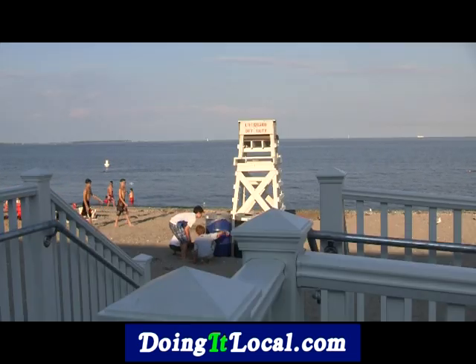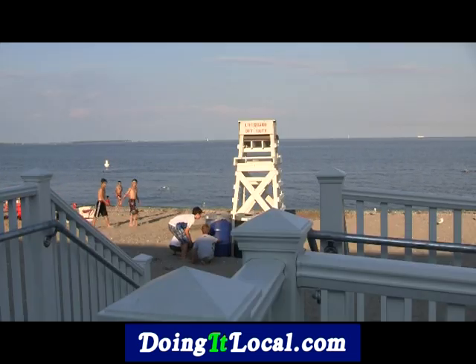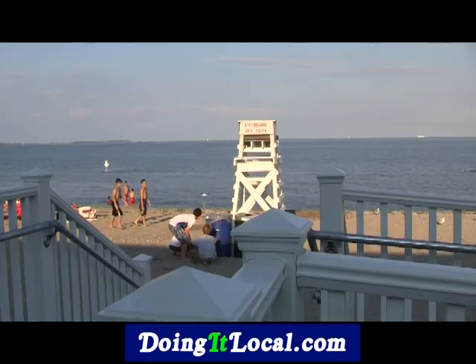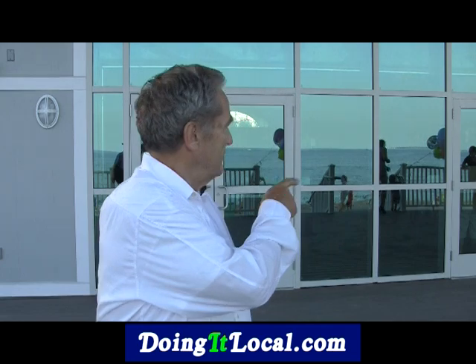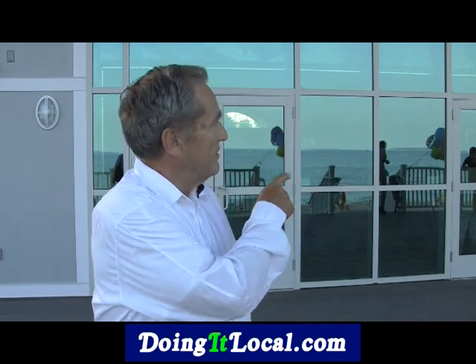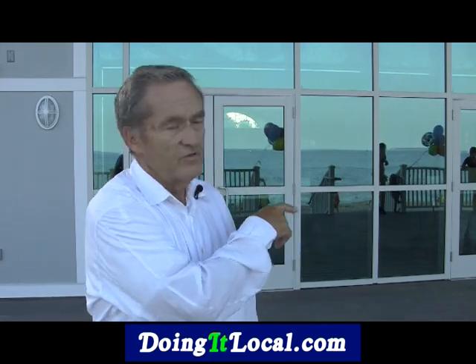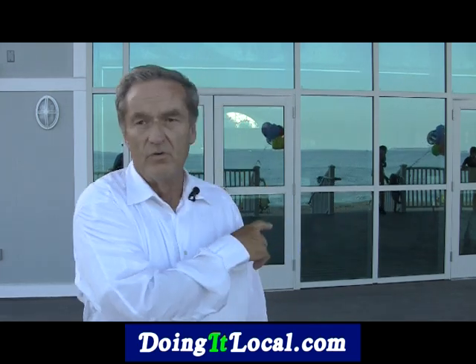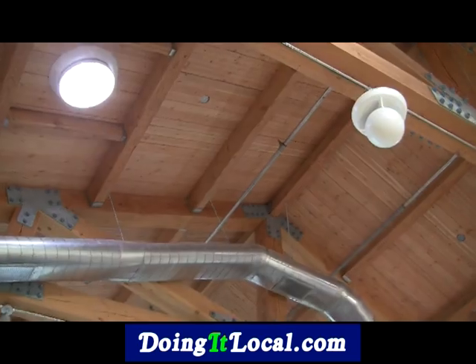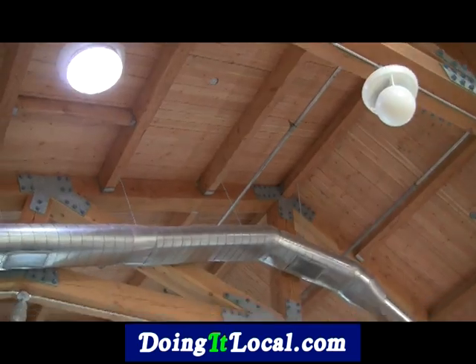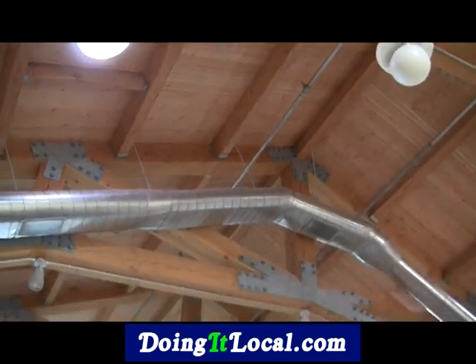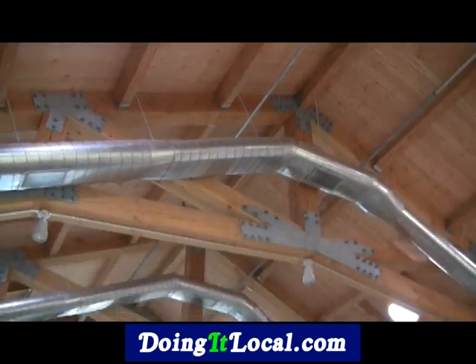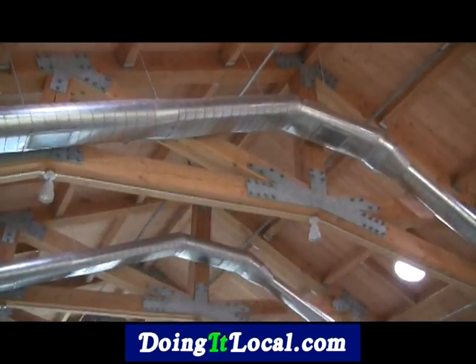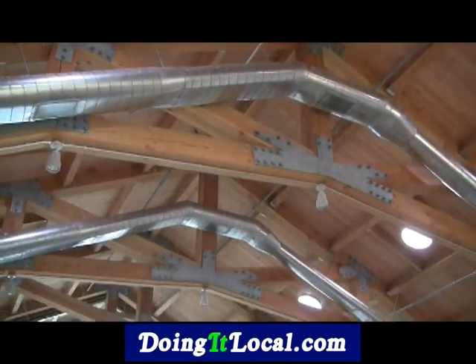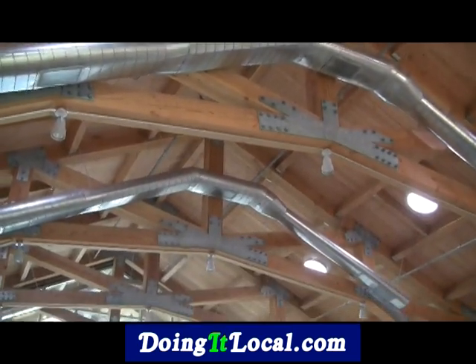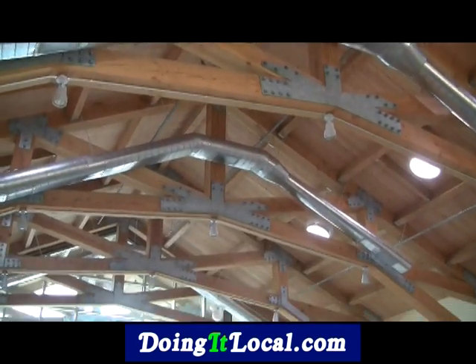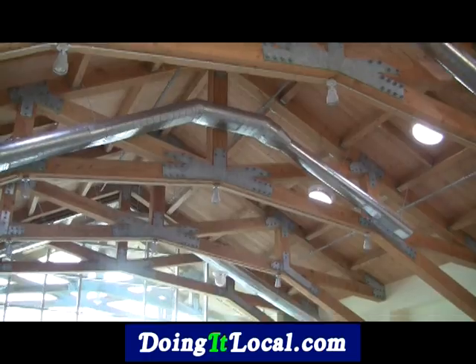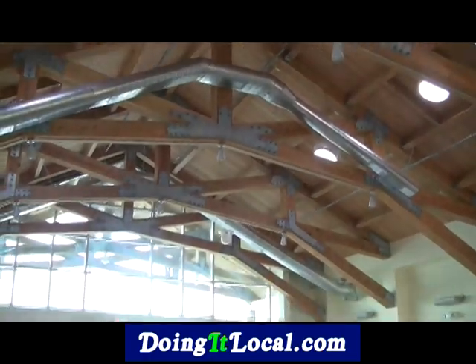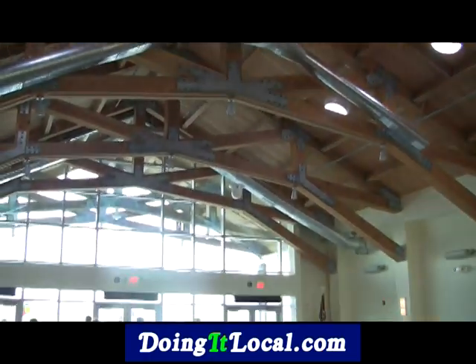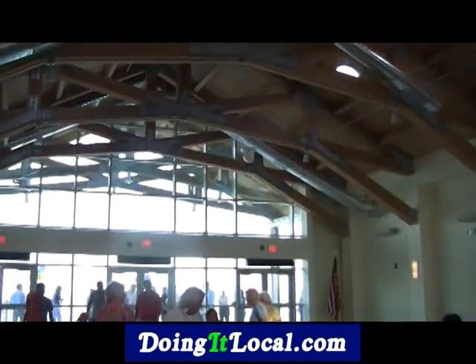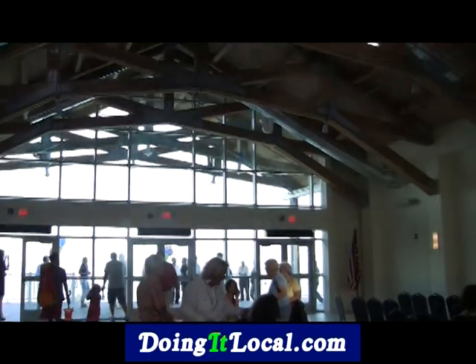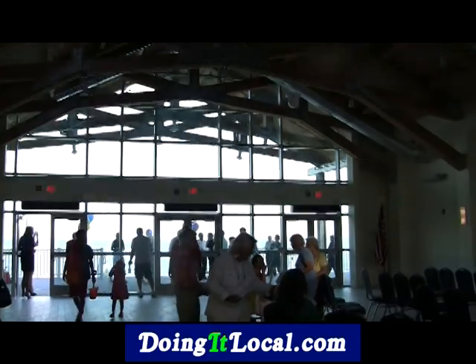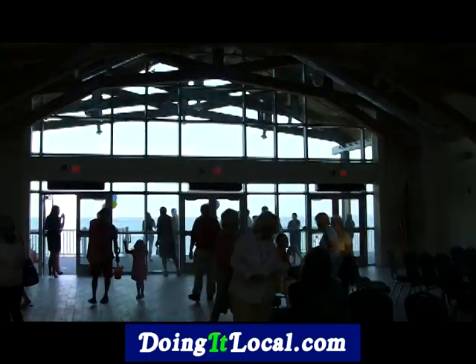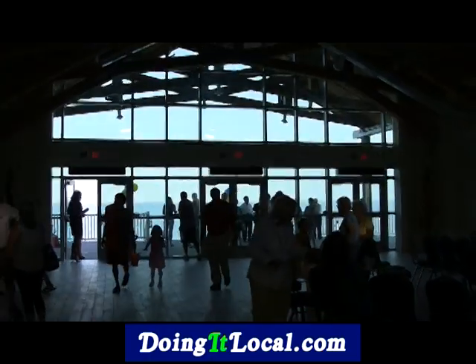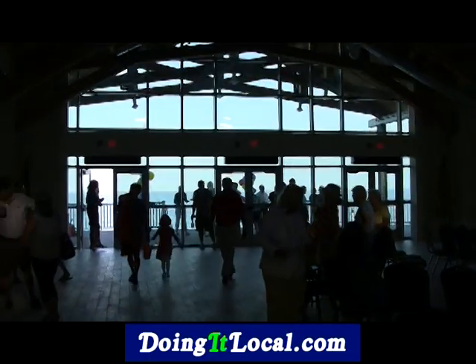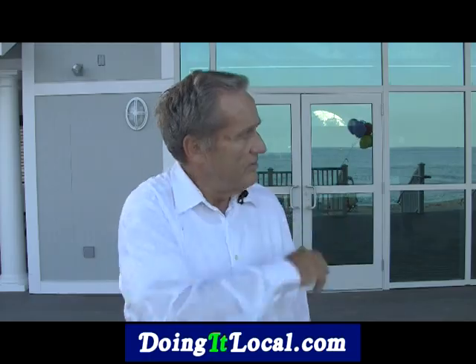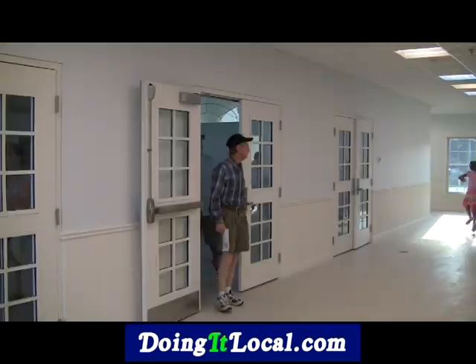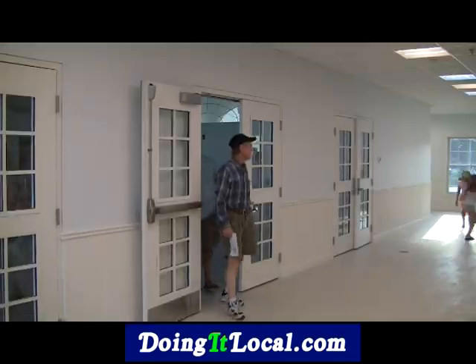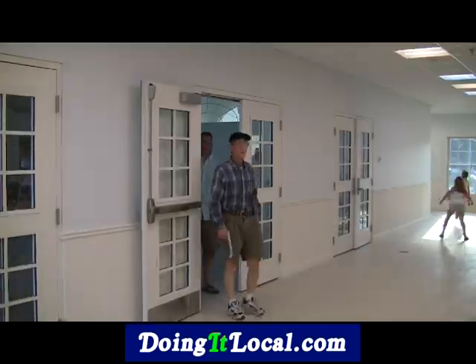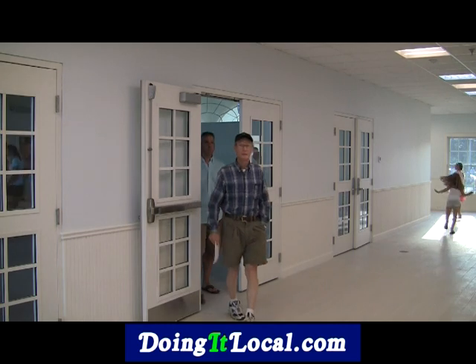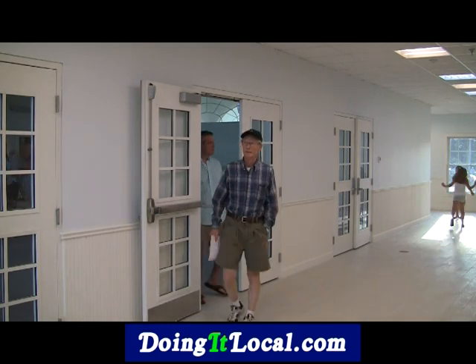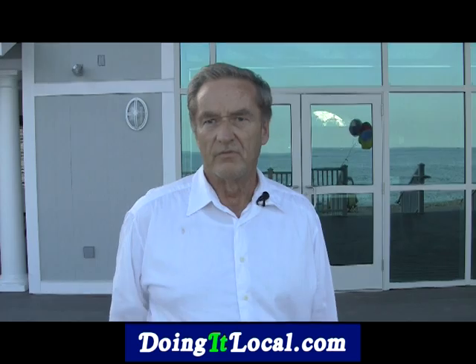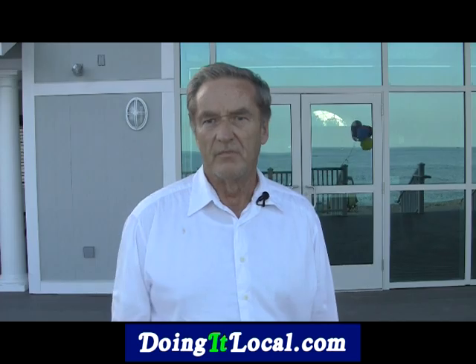The major feature is this function room that will be available for the general public and for people who want to rent it for parties, weddings, etc. And then there's a hallway that goes through there that provides the other restrooms for the public.